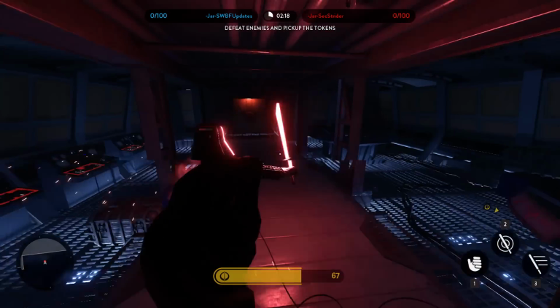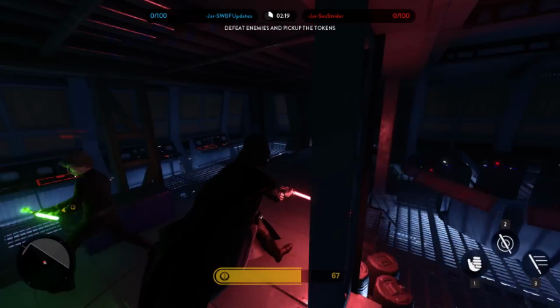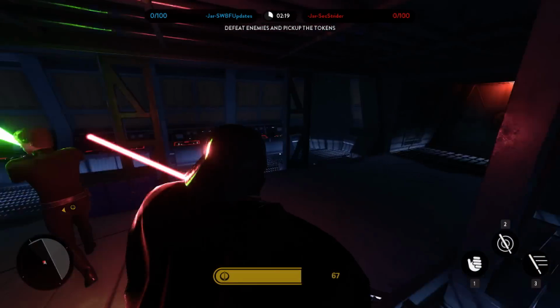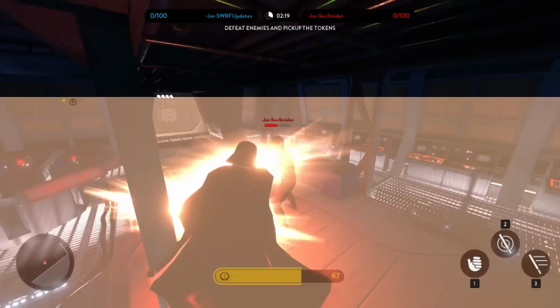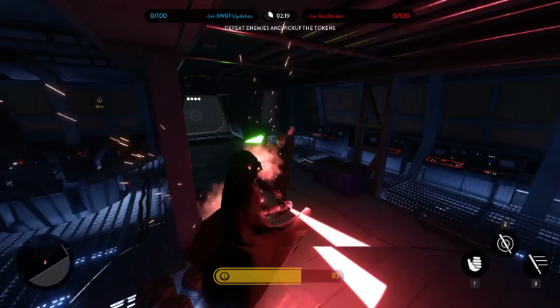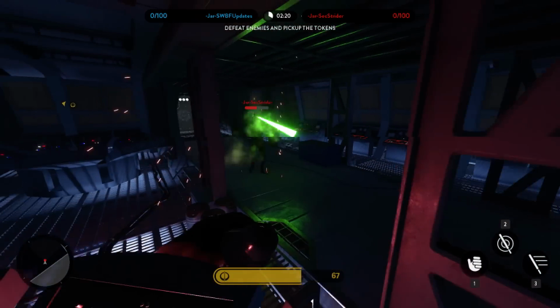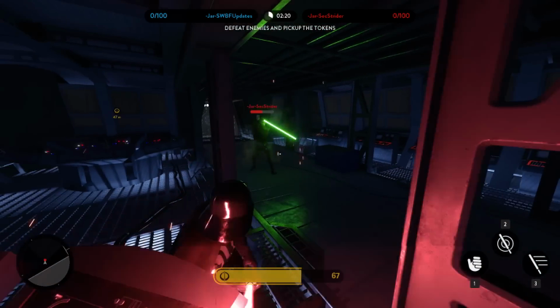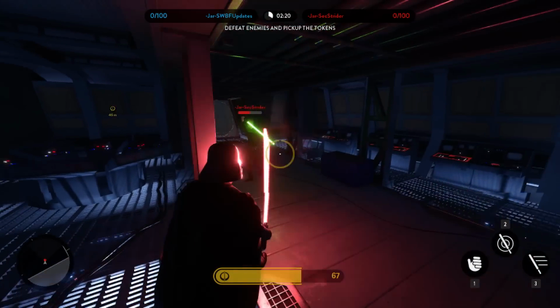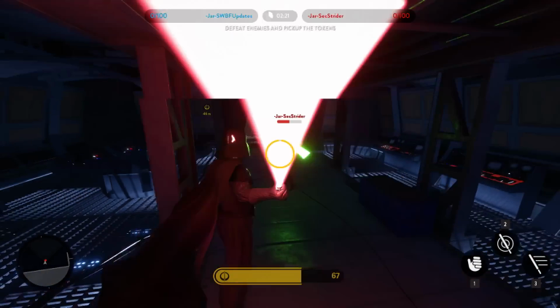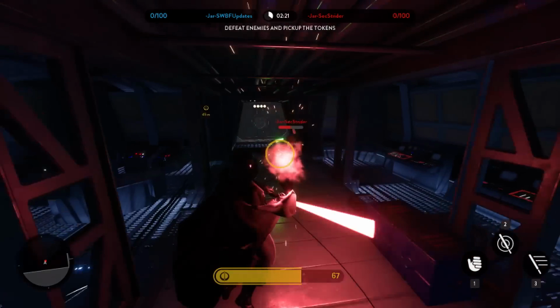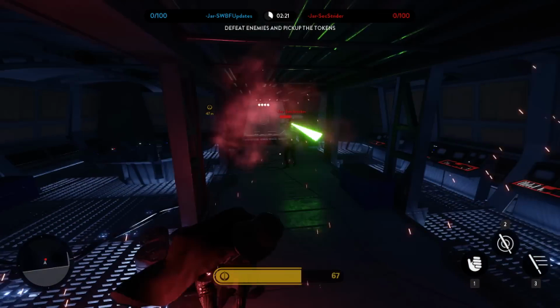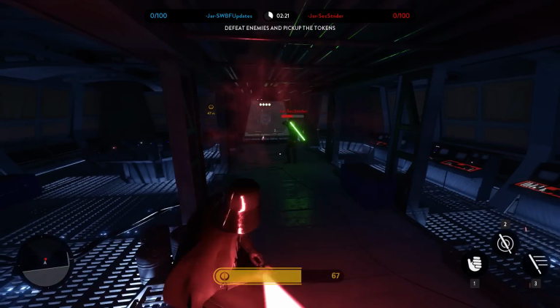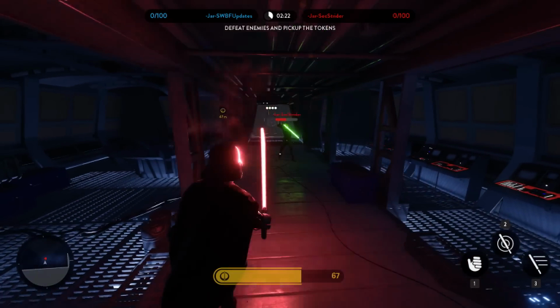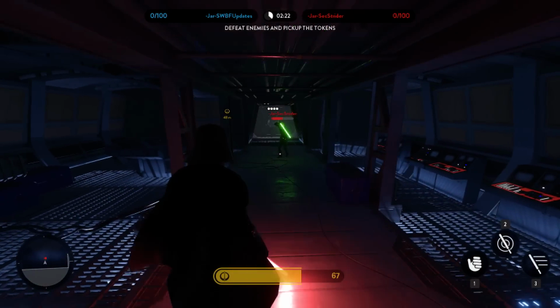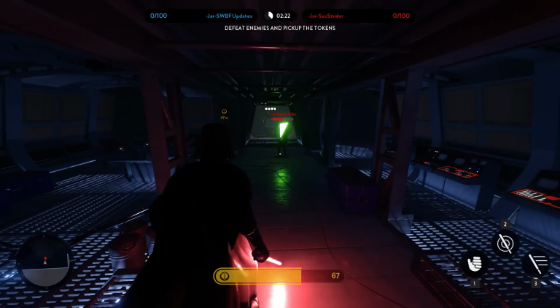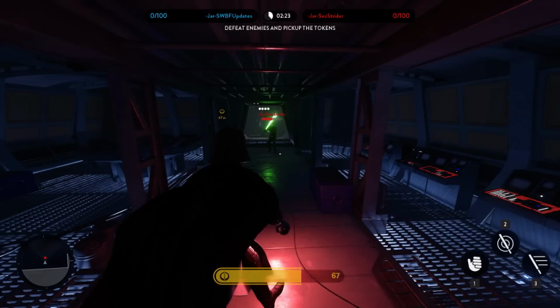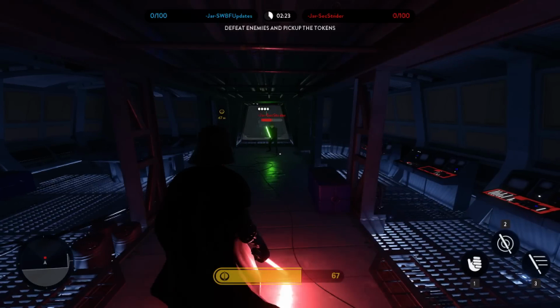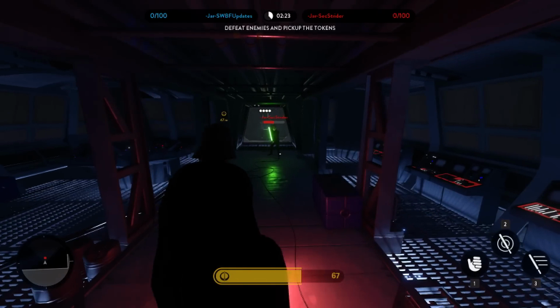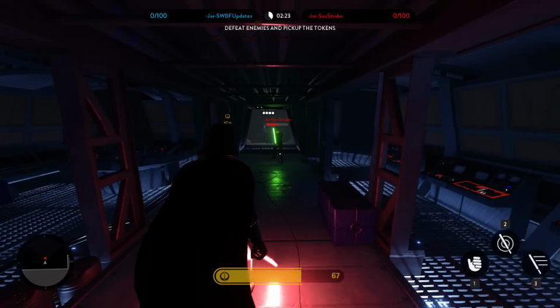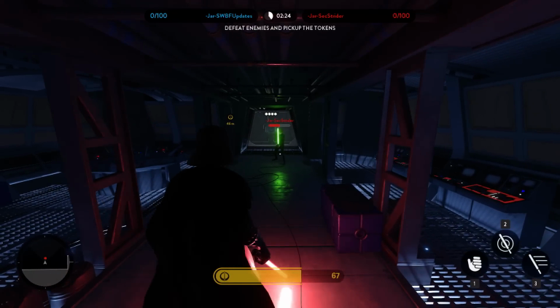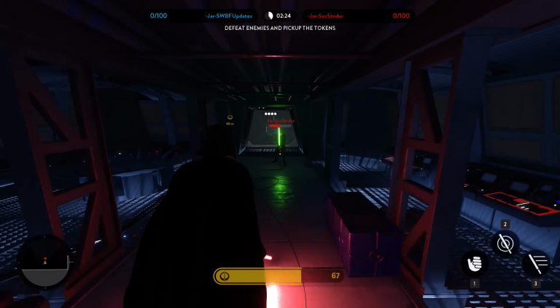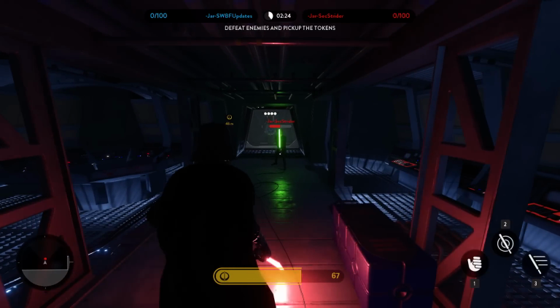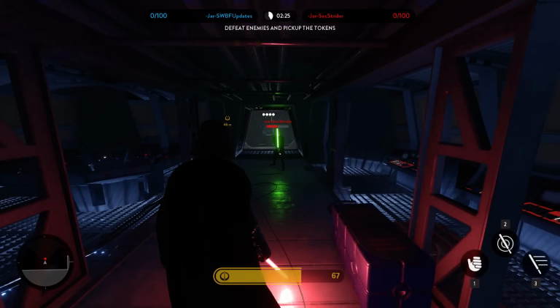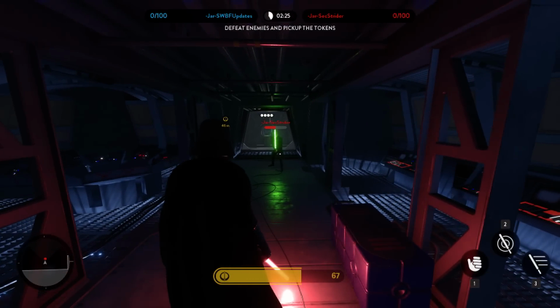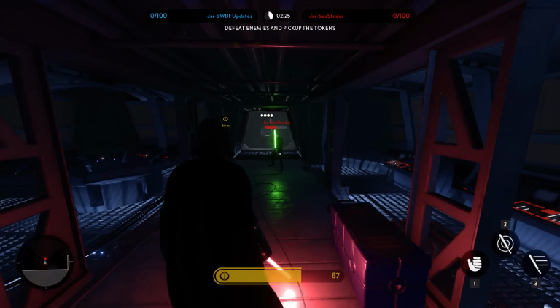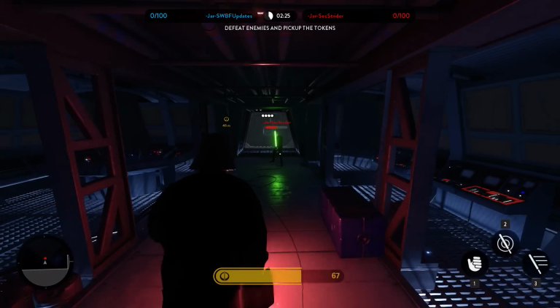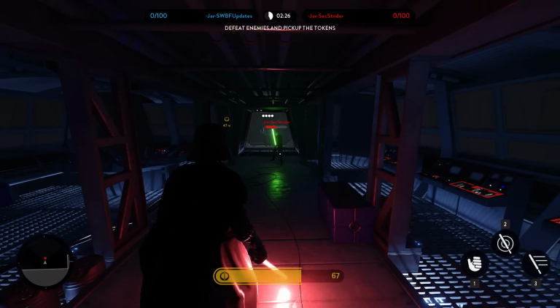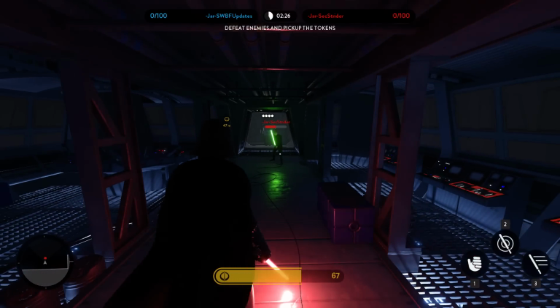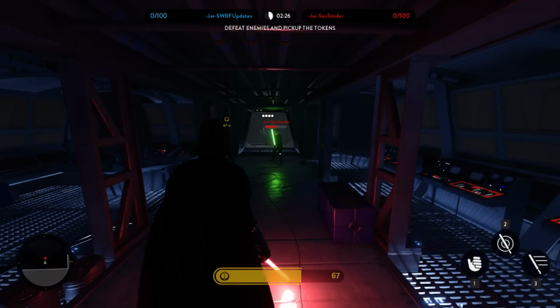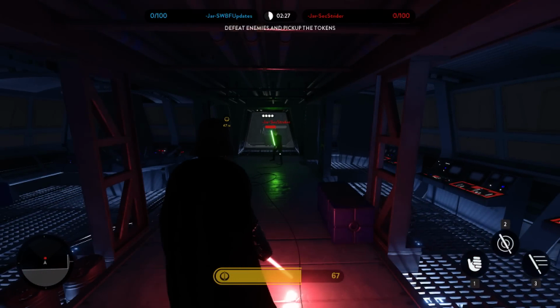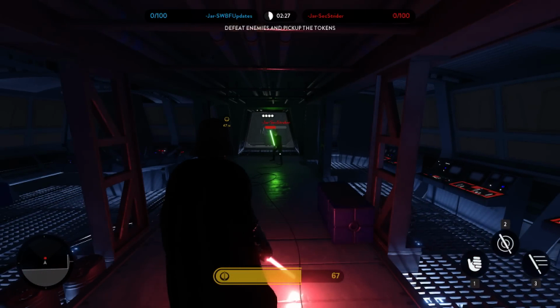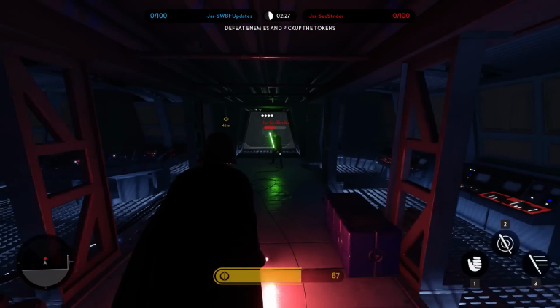But in hero hunt, you don't show up on the map if you stand still, and being able to turn off your lightsaber can be the difference between life and death, as it makes a huge difference if you're in a dark room.